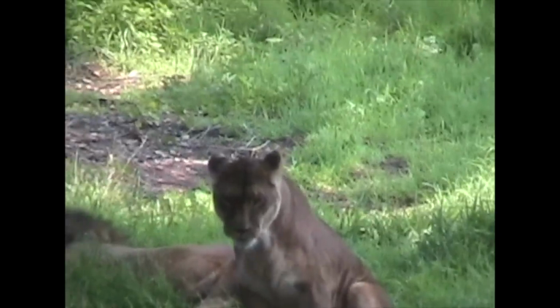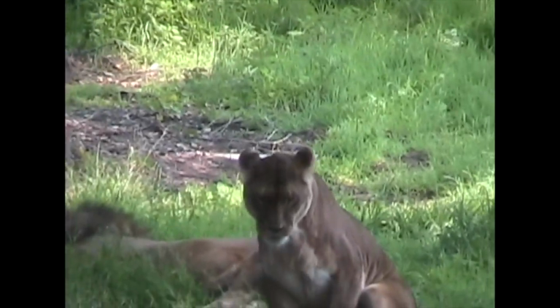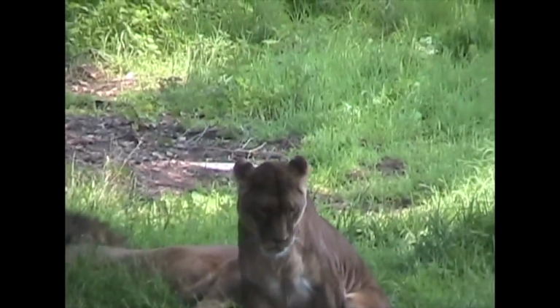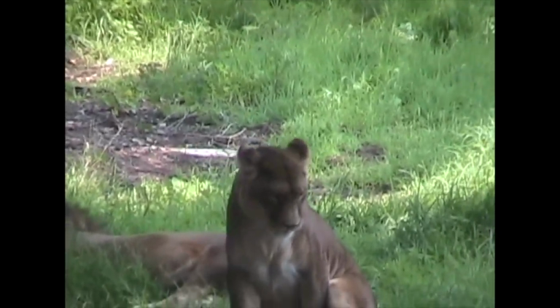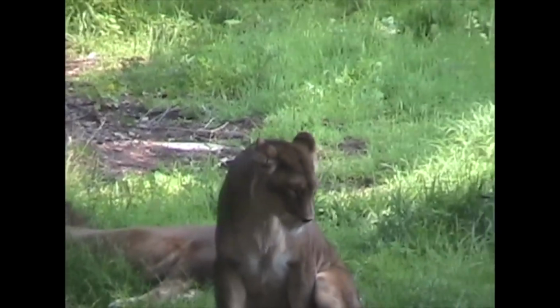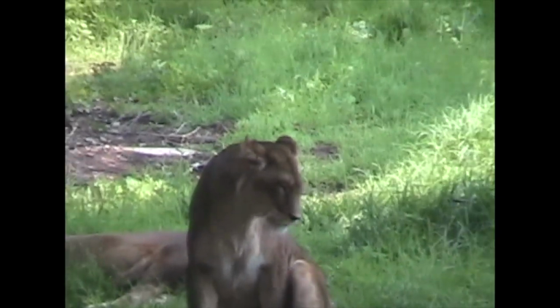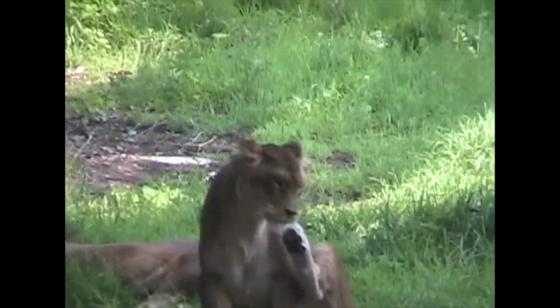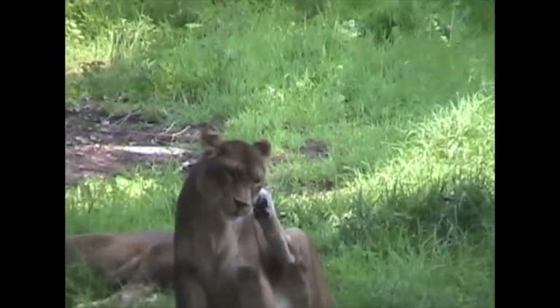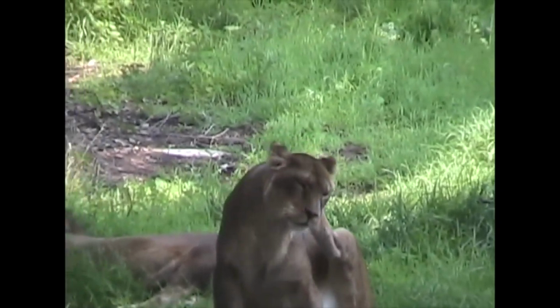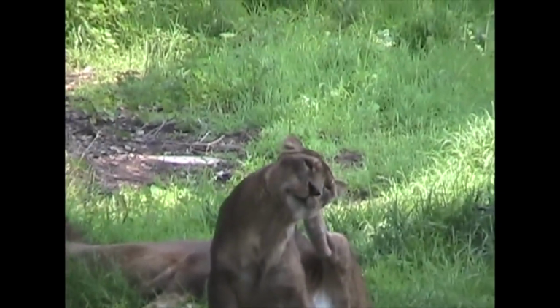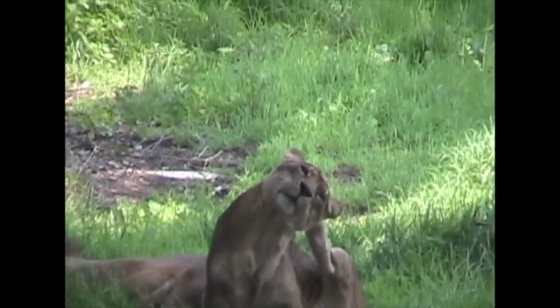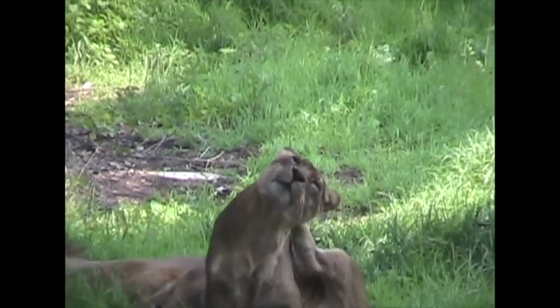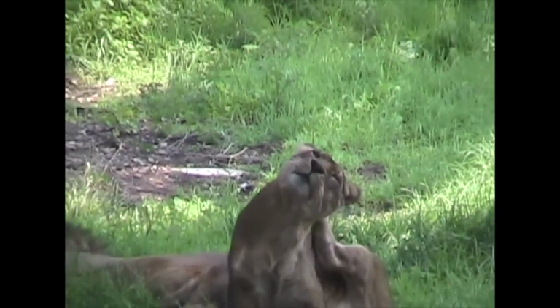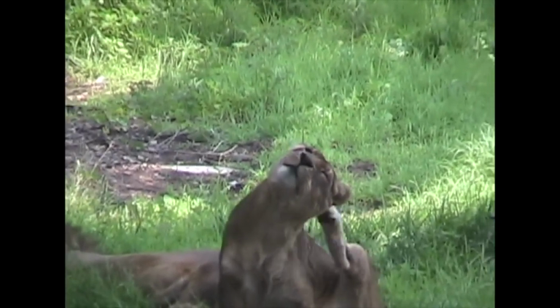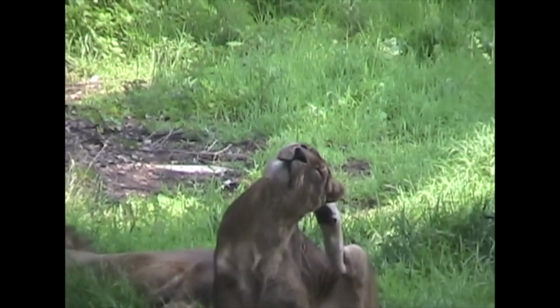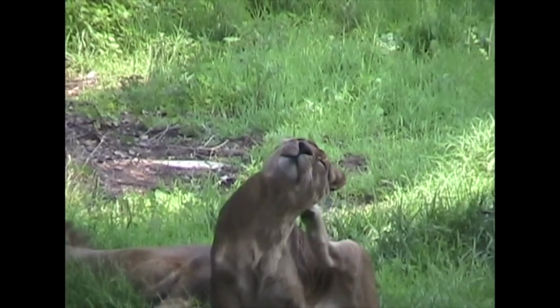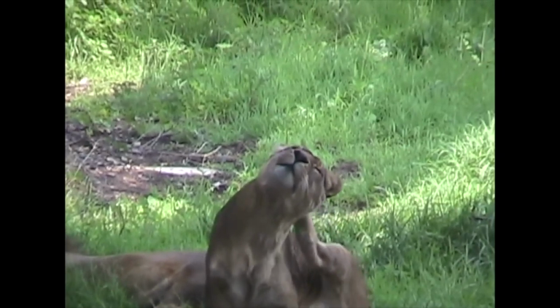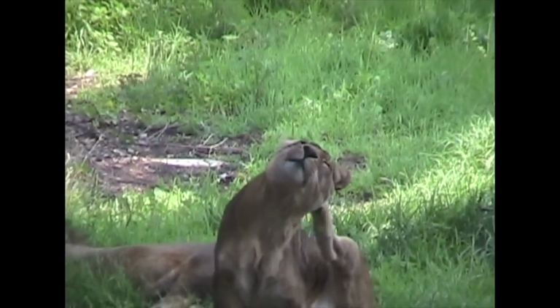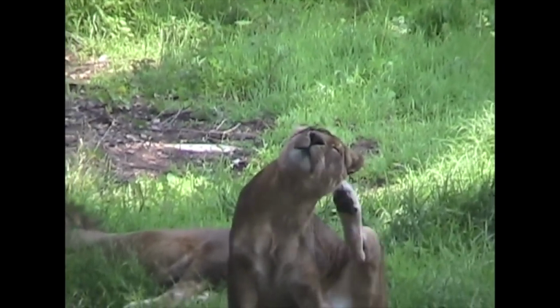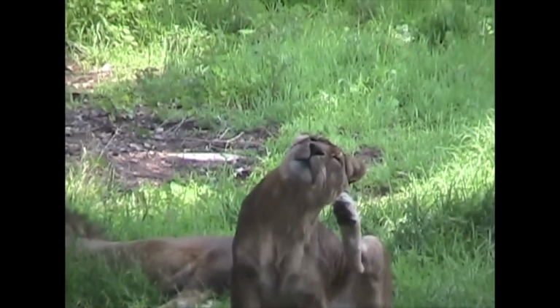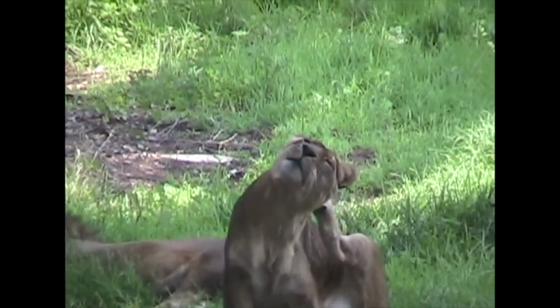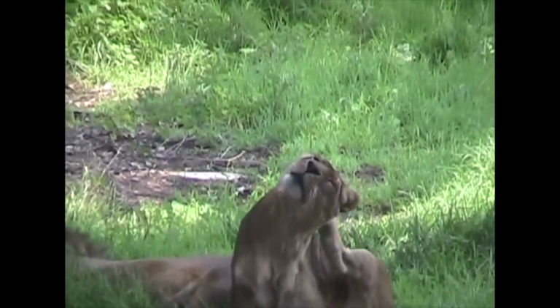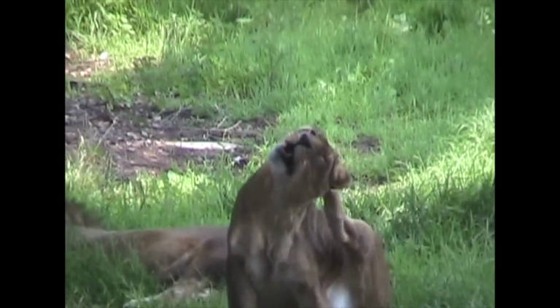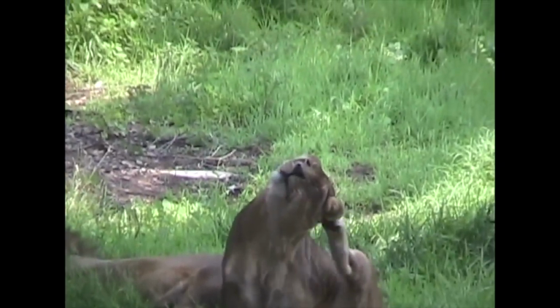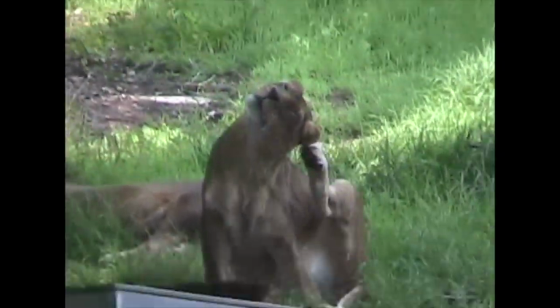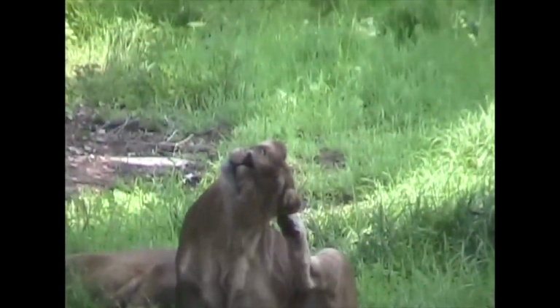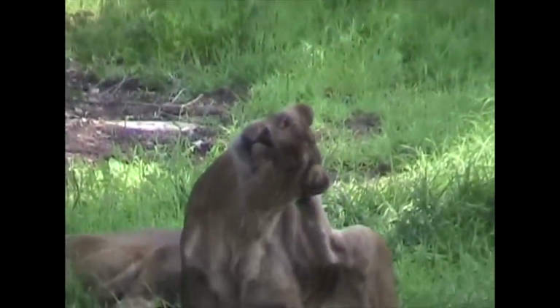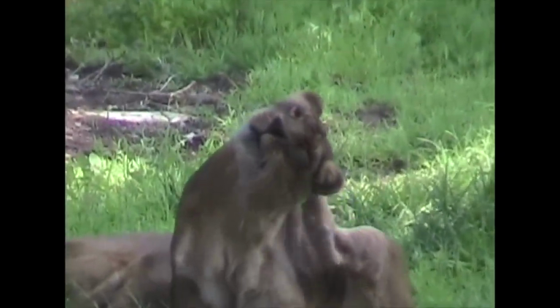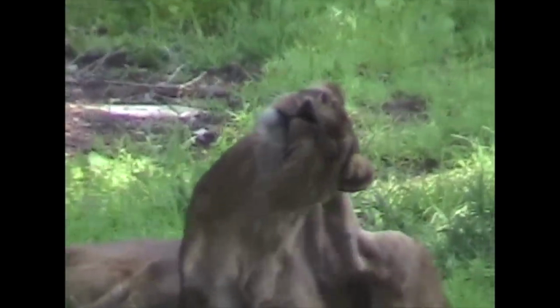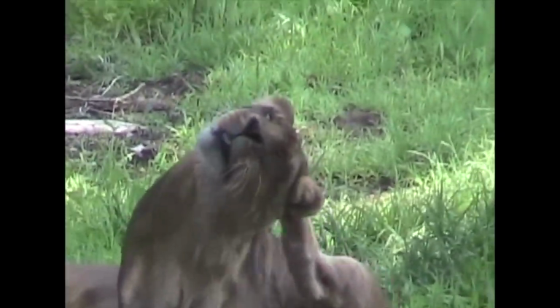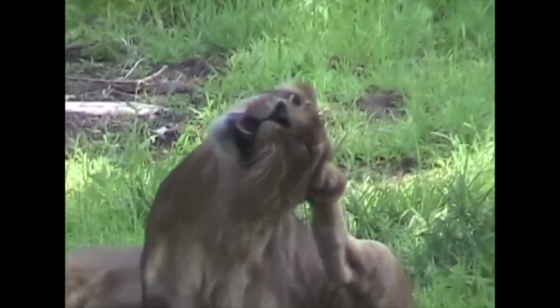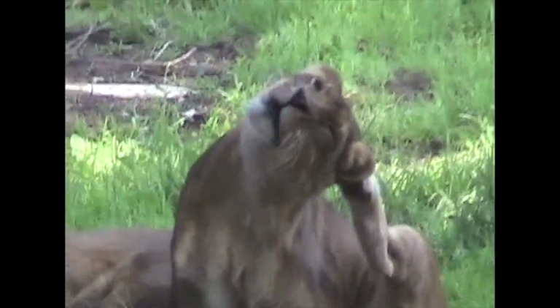This lioness is at the Oakland Zoo in California. Lions live in the wild in Africa, but most zoos and wildlife parks in America have lions.